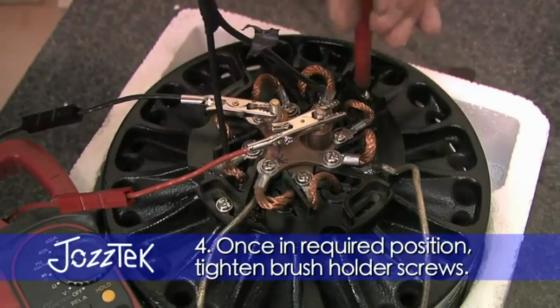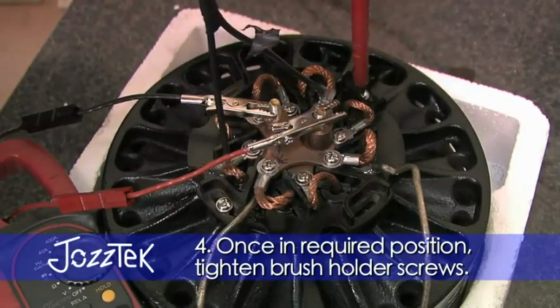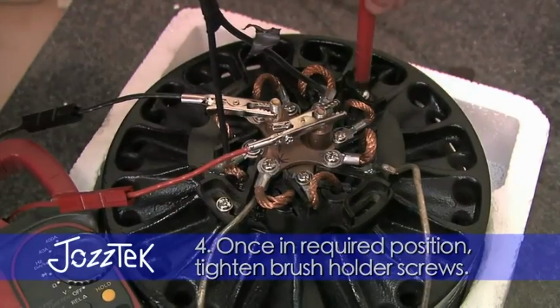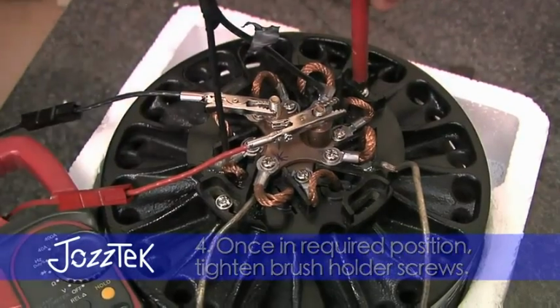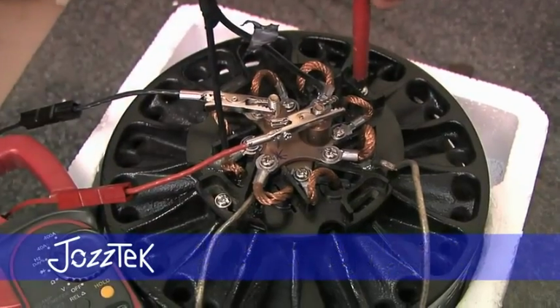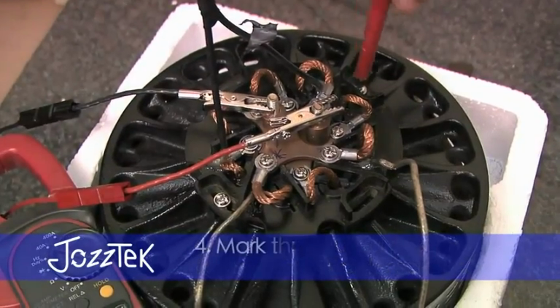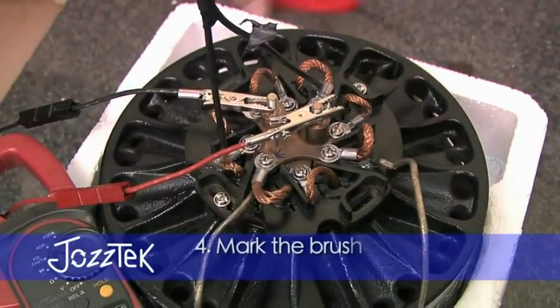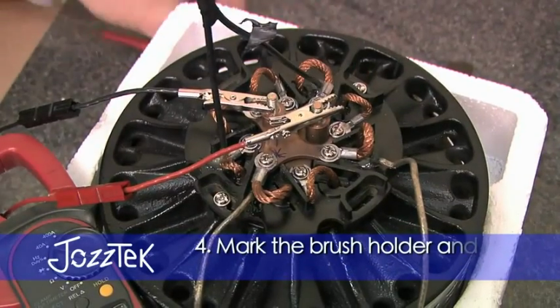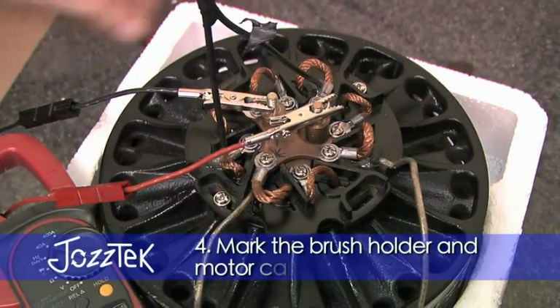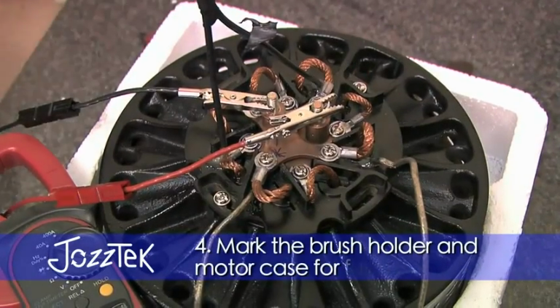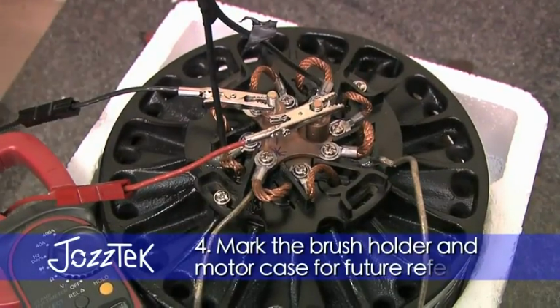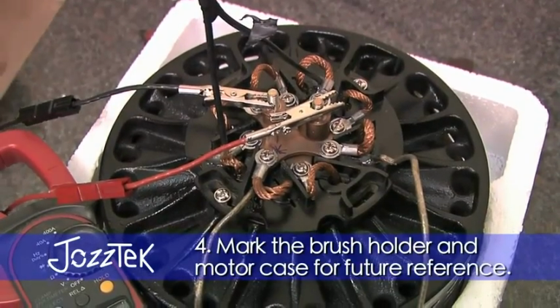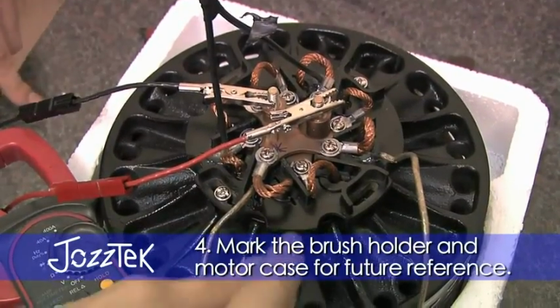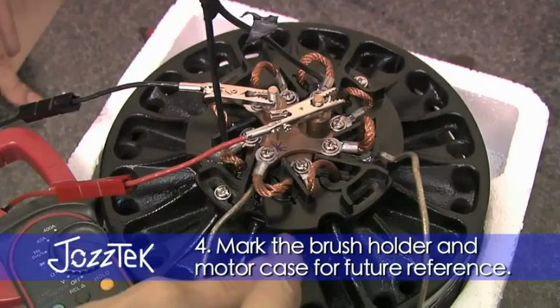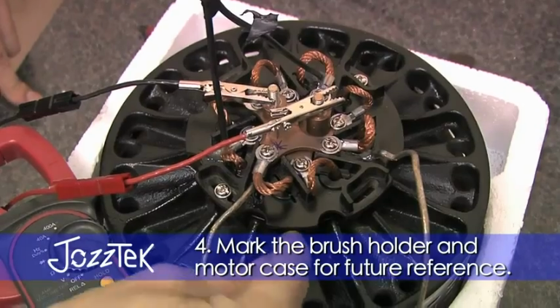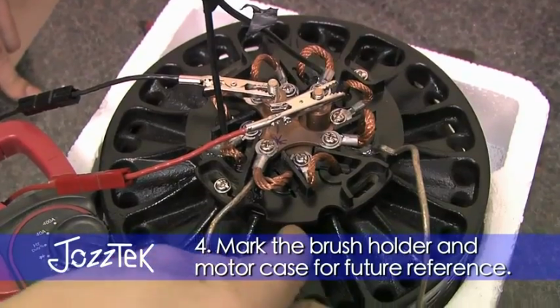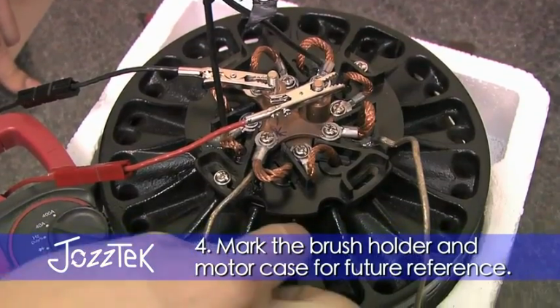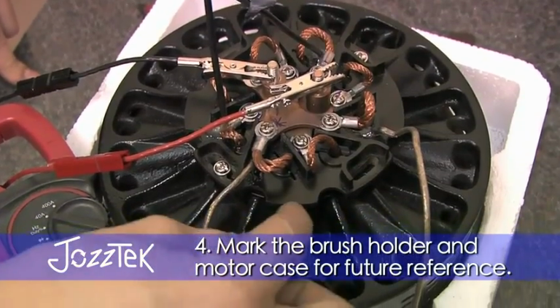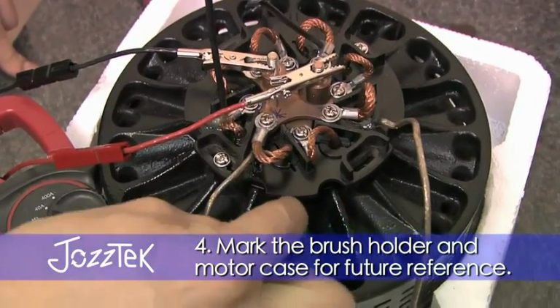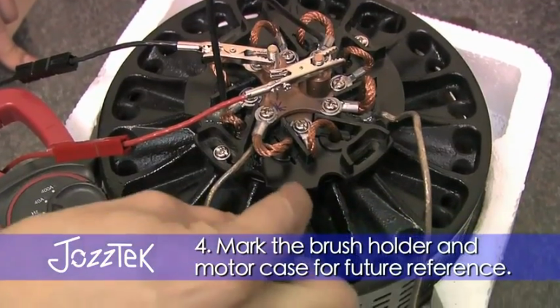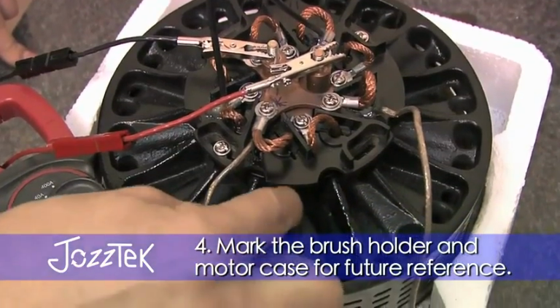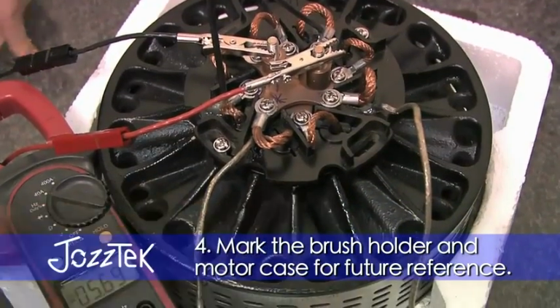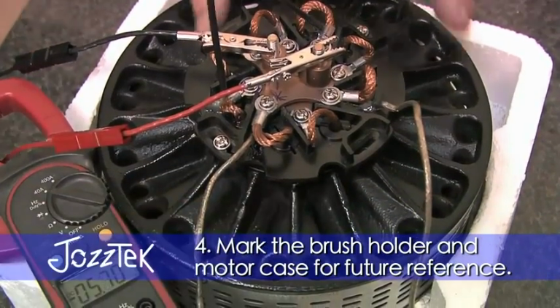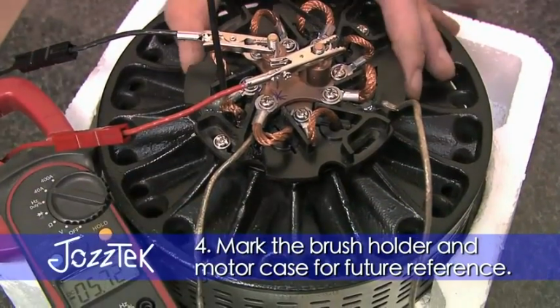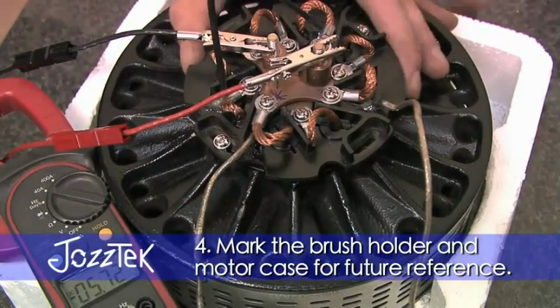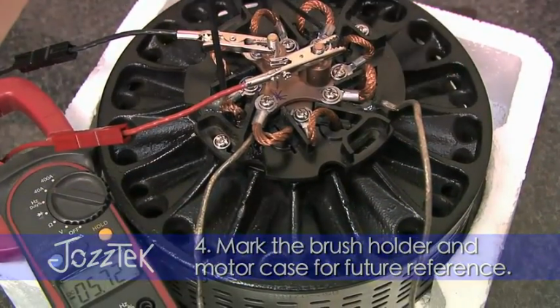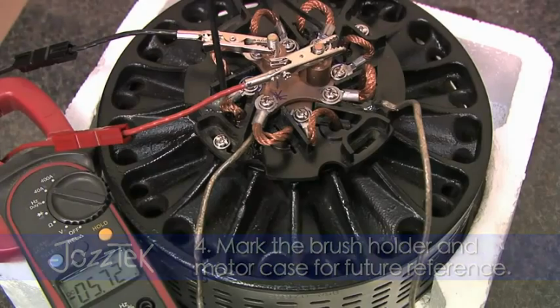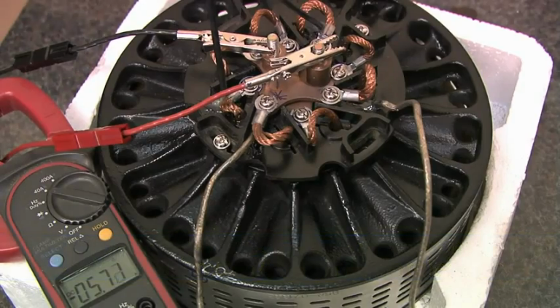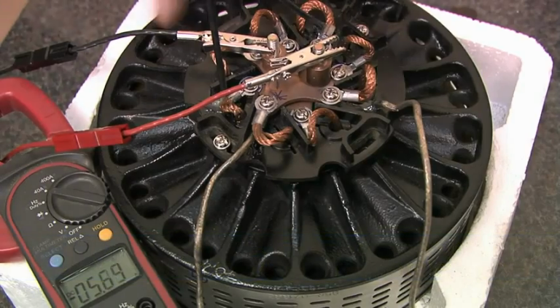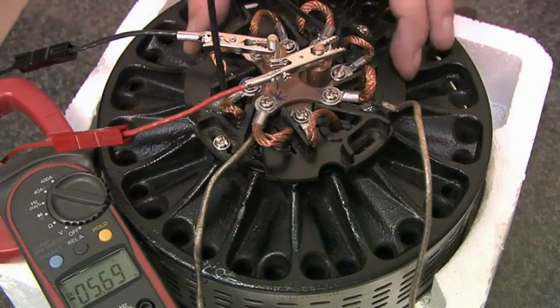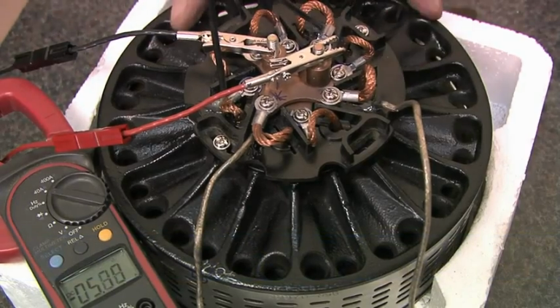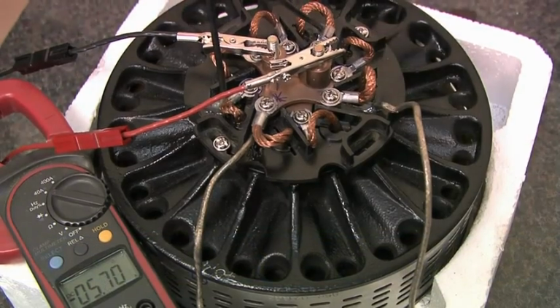And that is your neutral timing point. At that point it's sensible to put a little mark down against the motor and against the brush holder so you can always find that place again, given the same brush holder and motor.